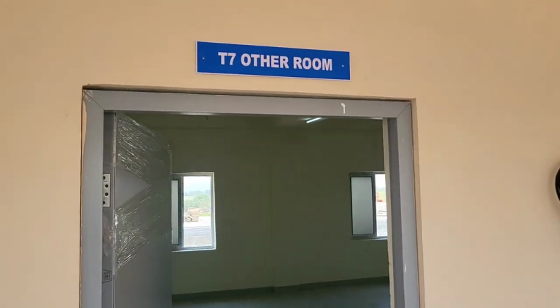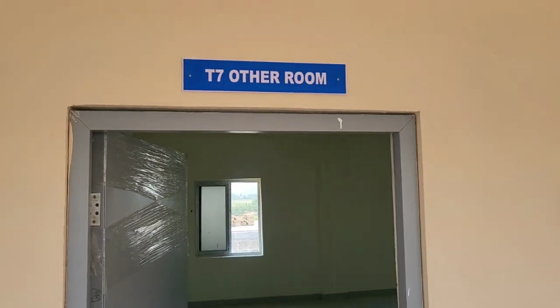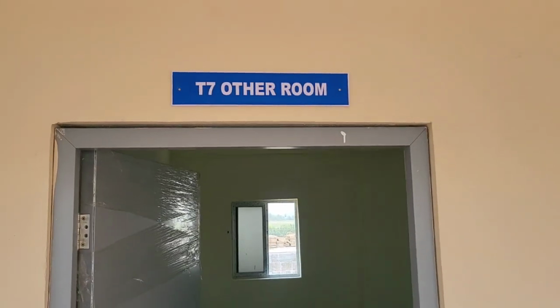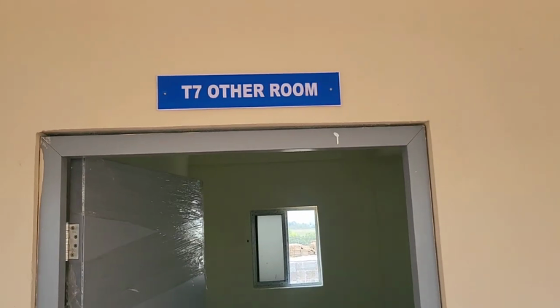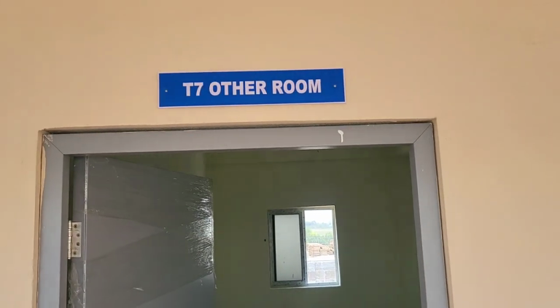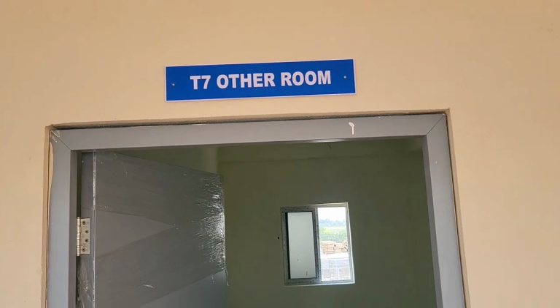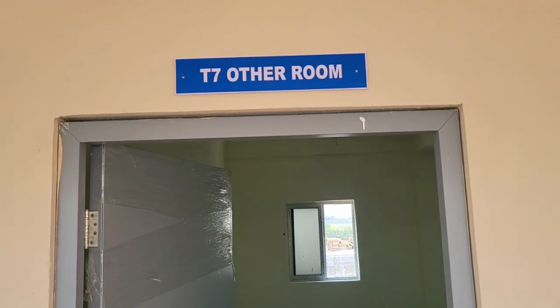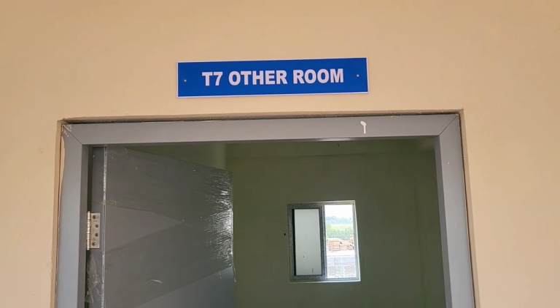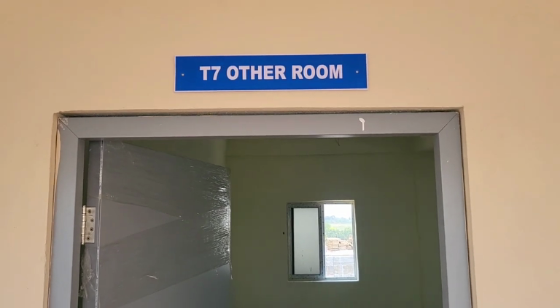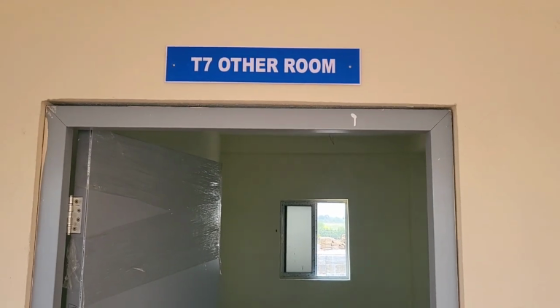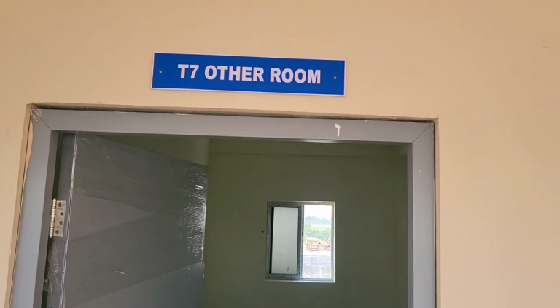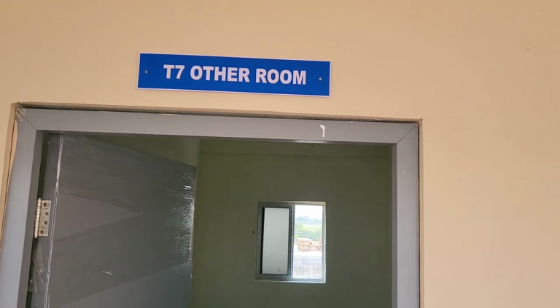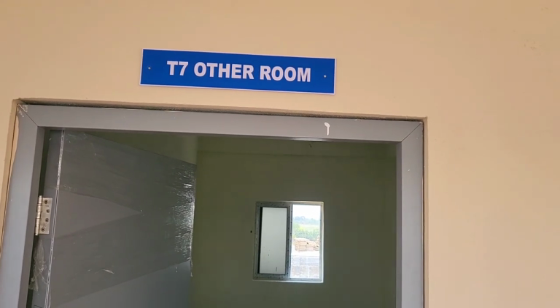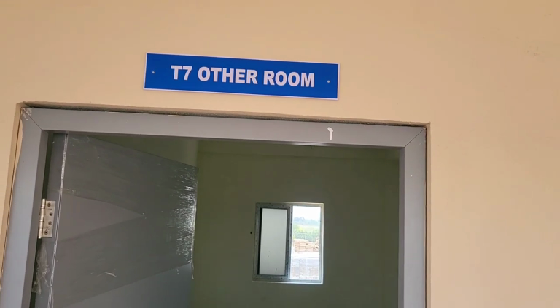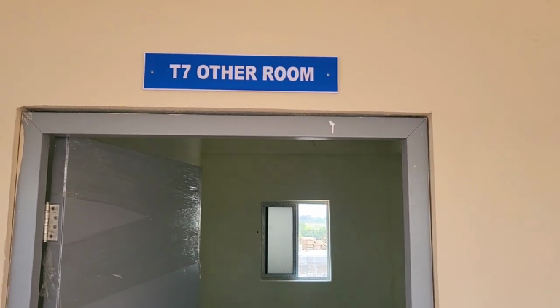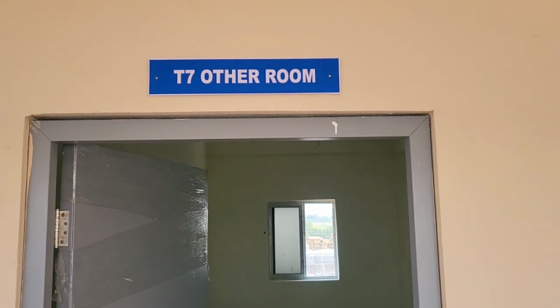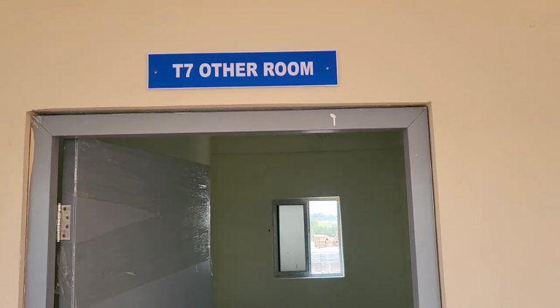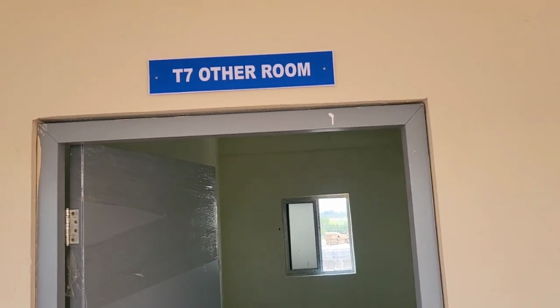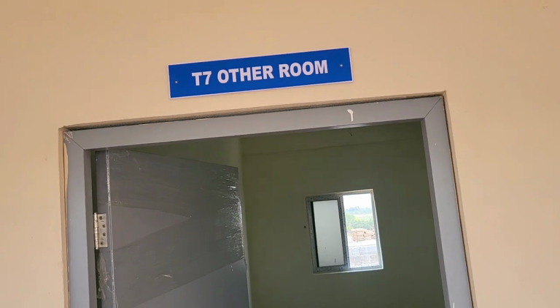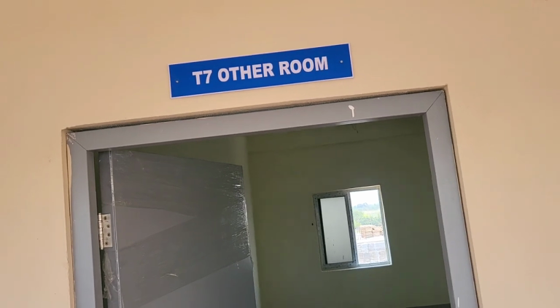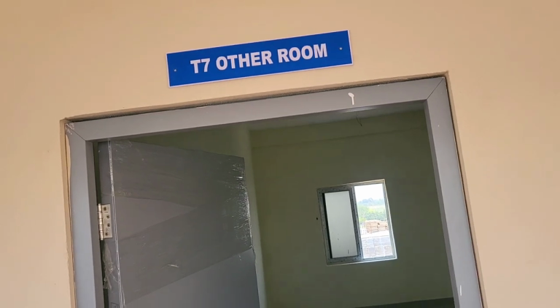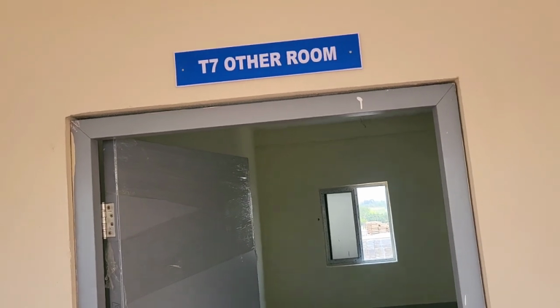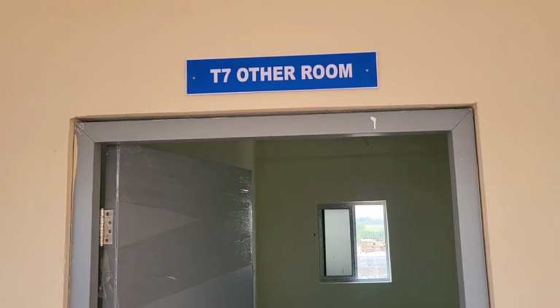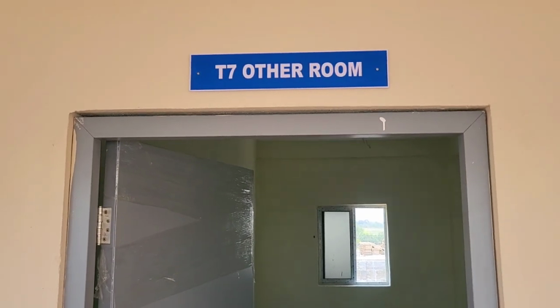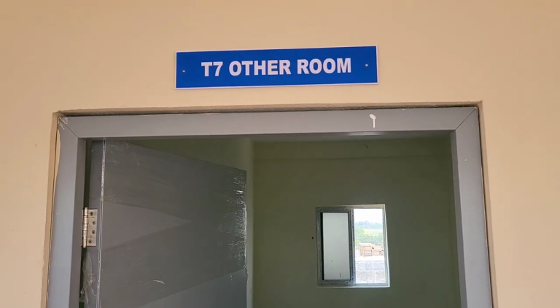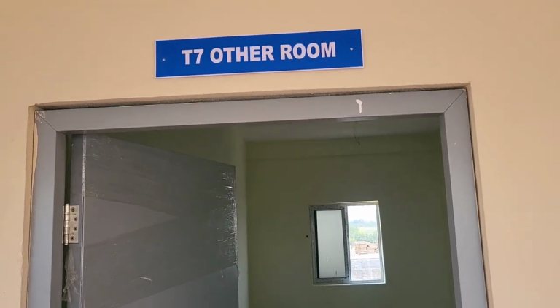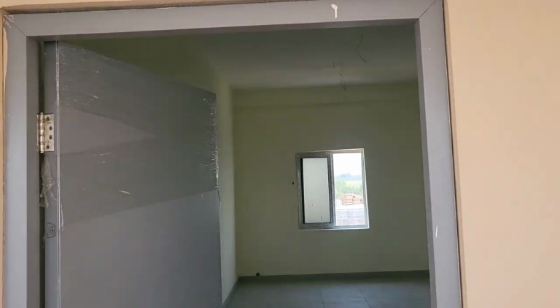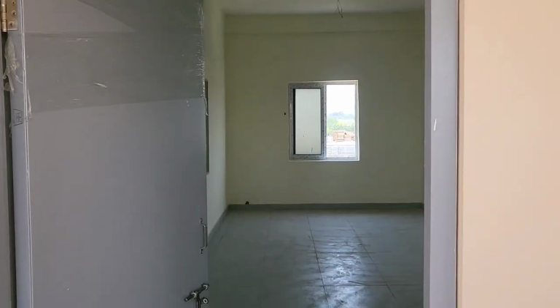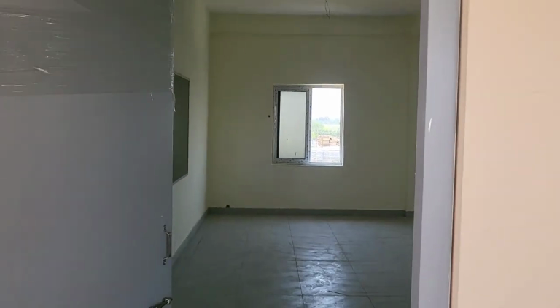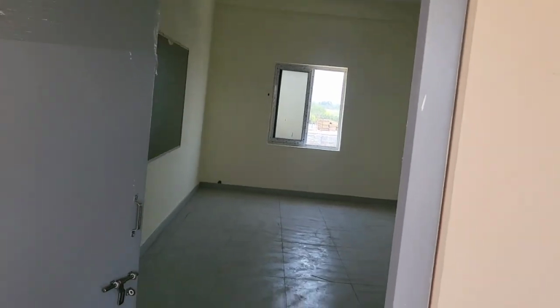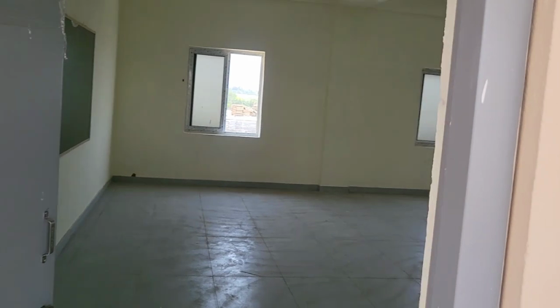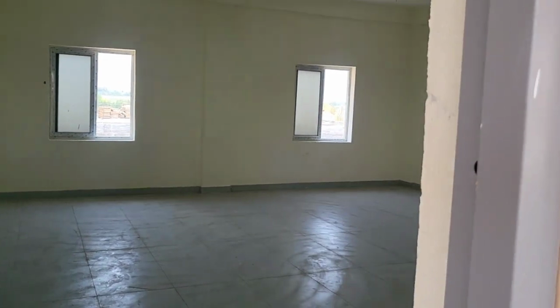In the third floor, all the remaining rooms are made as other rooms for future purpose, according to whatever requirement comes up.